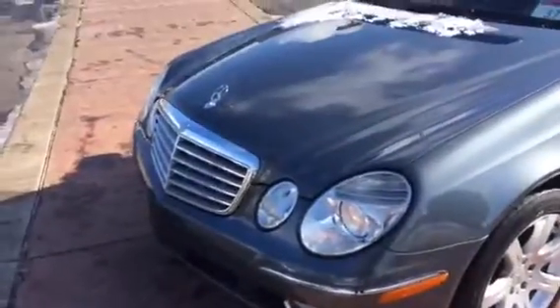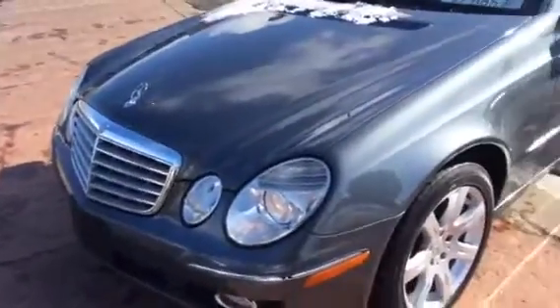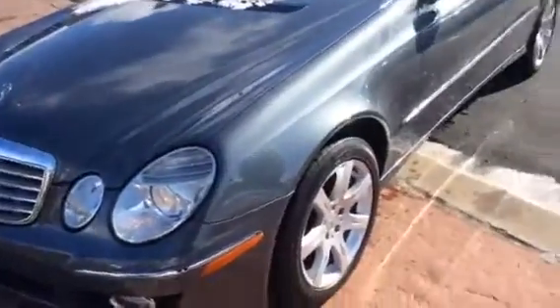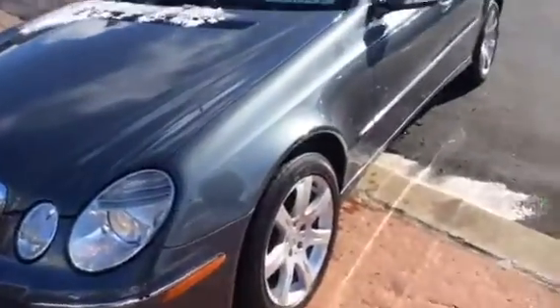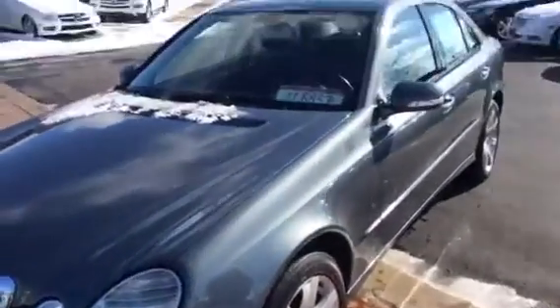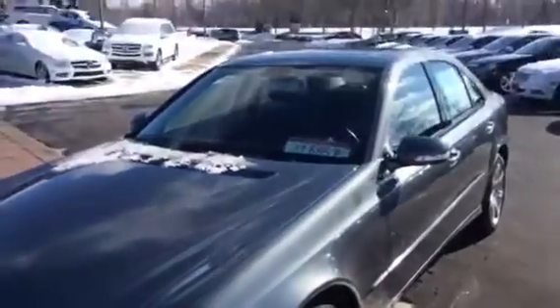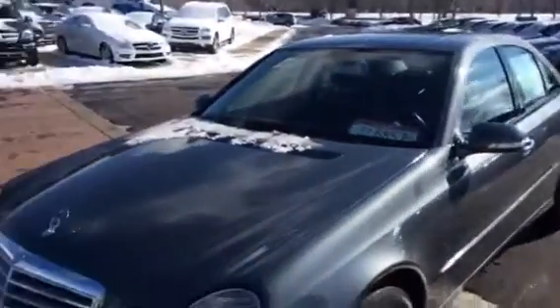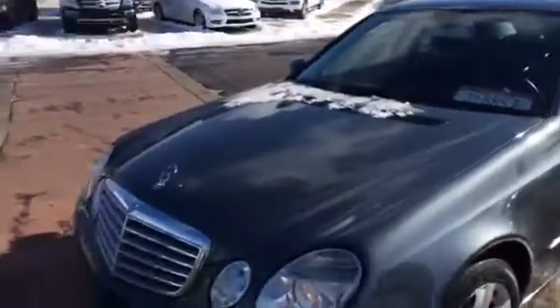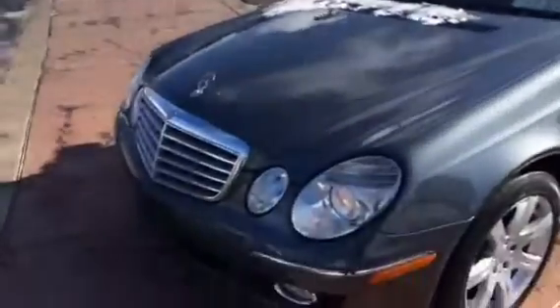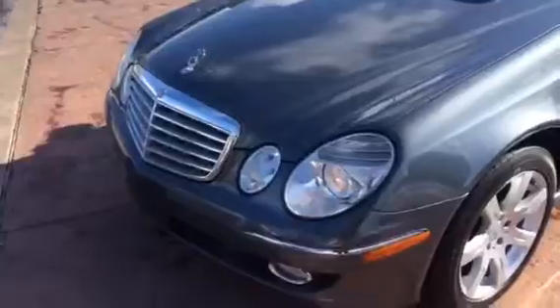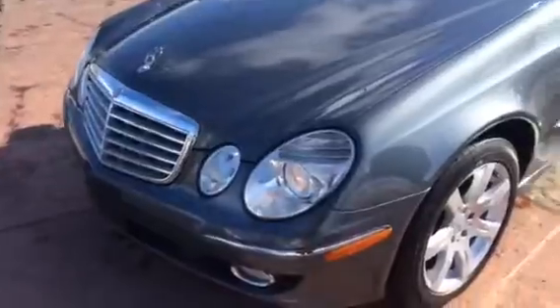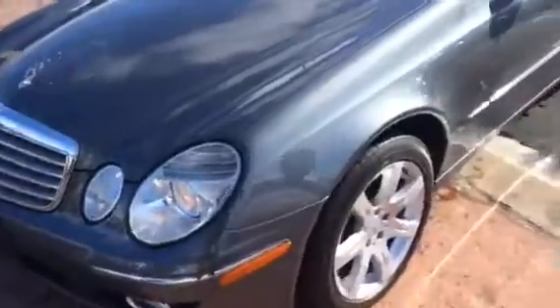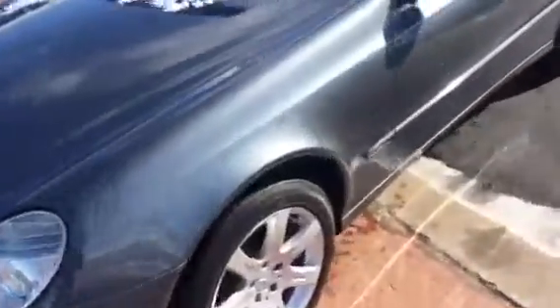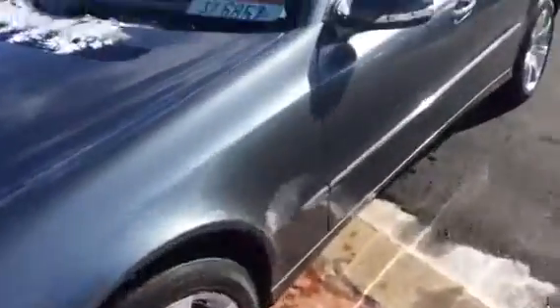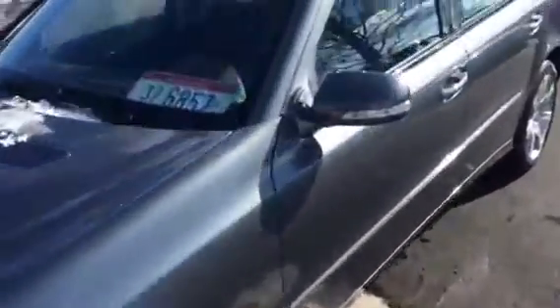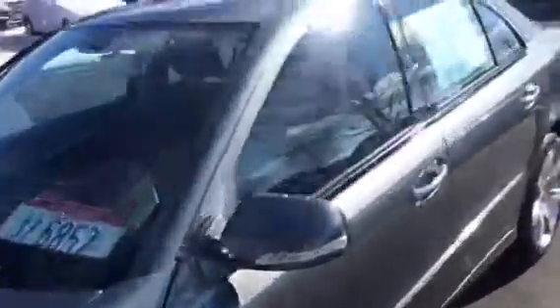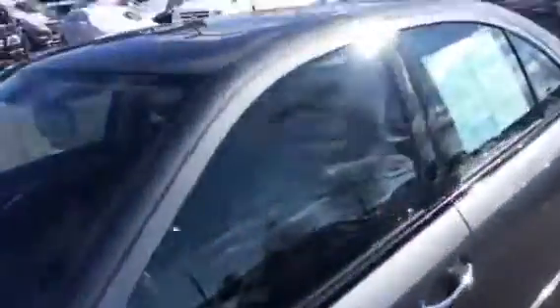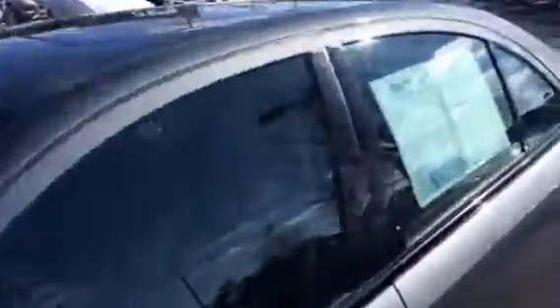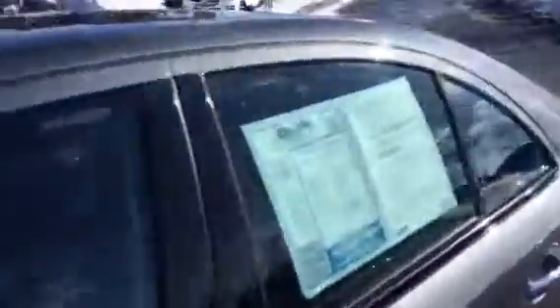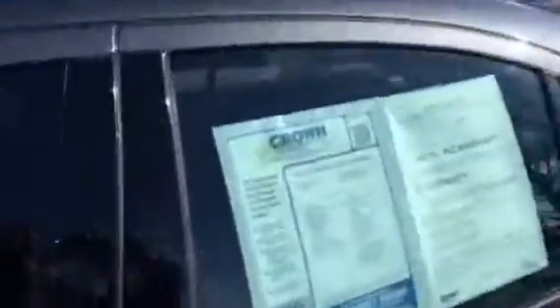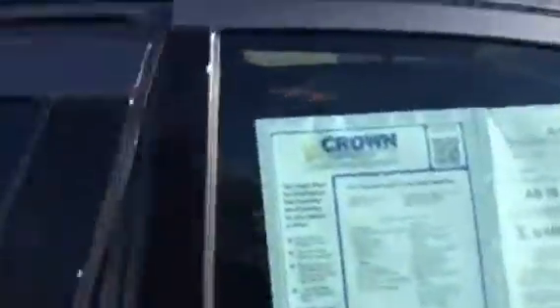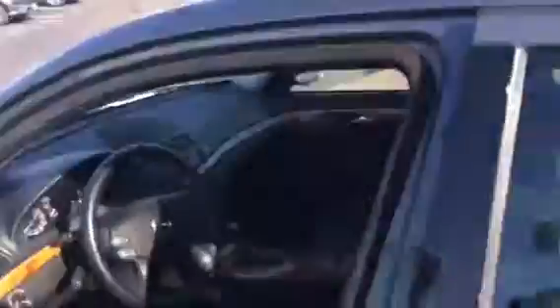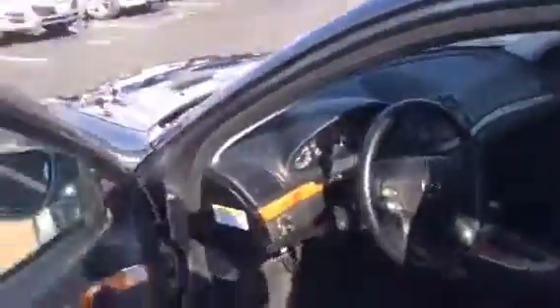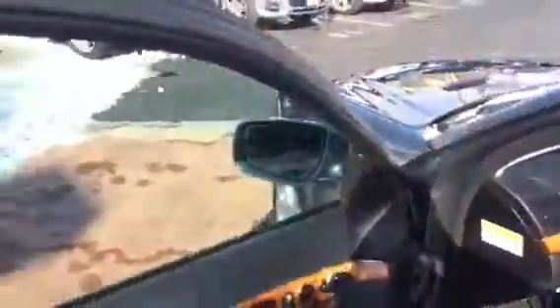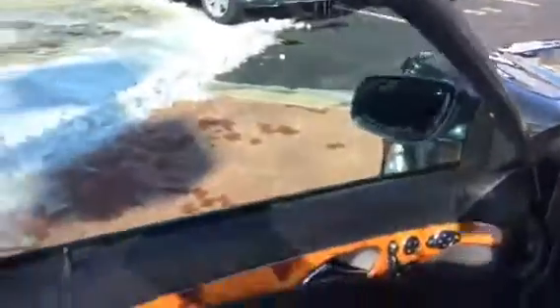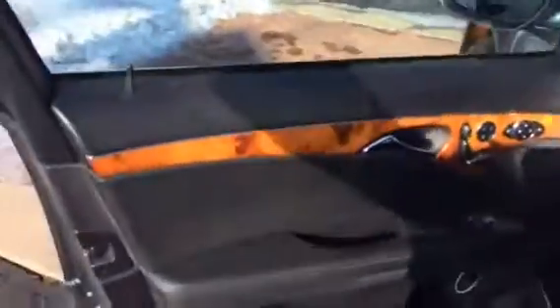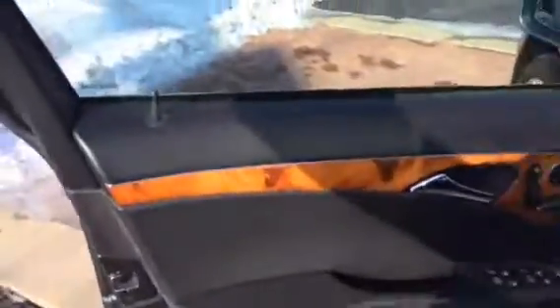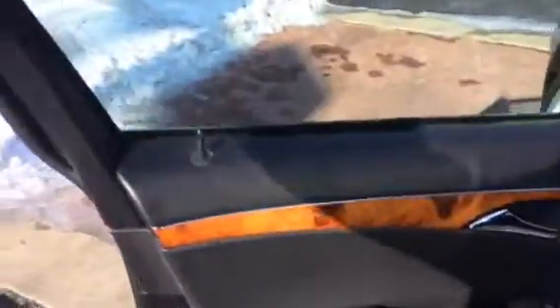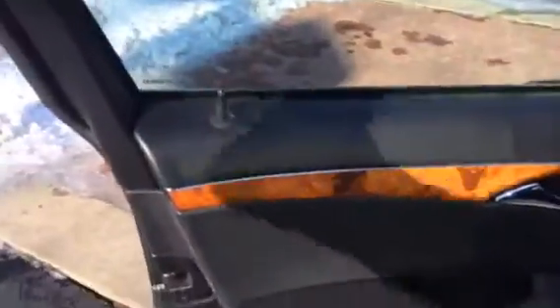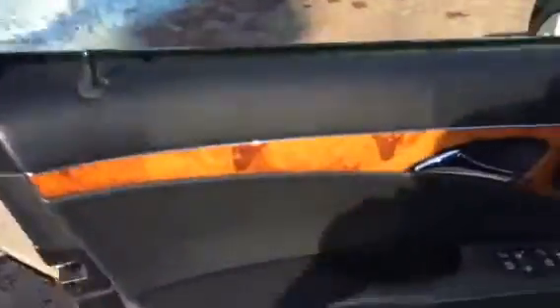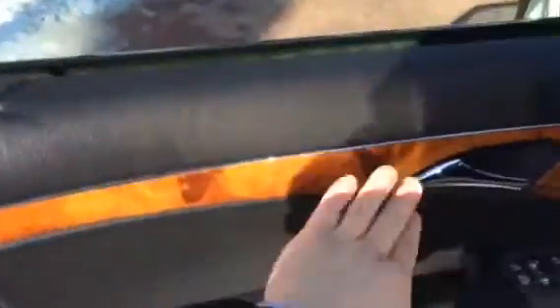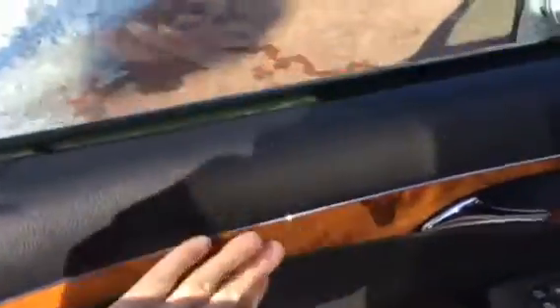No smoke smells, no weird odors, no pet hair. Nice burl wood — it's a nice piece too.